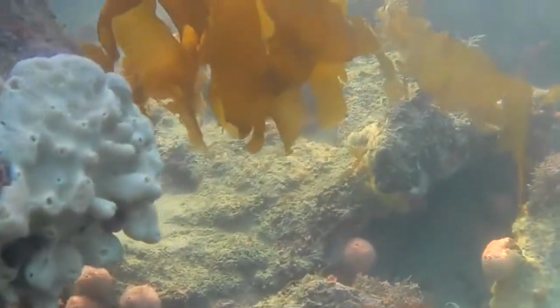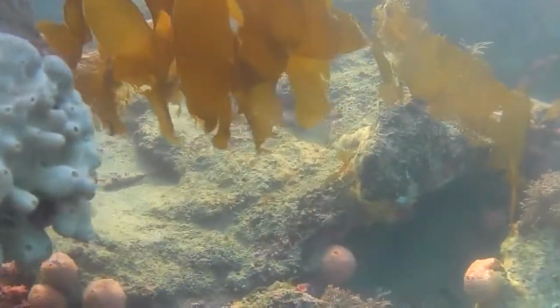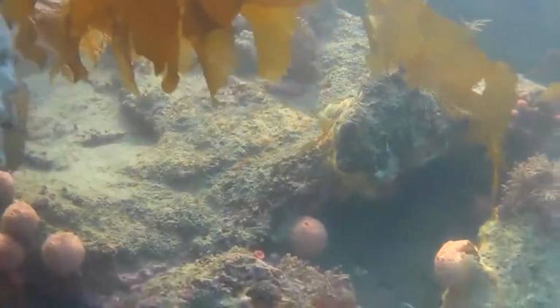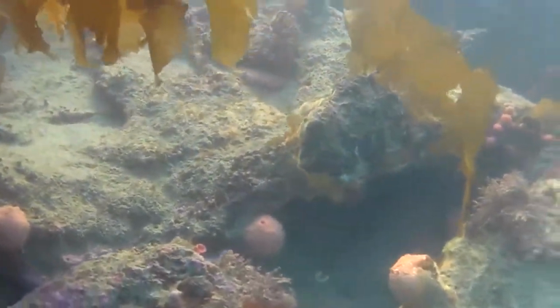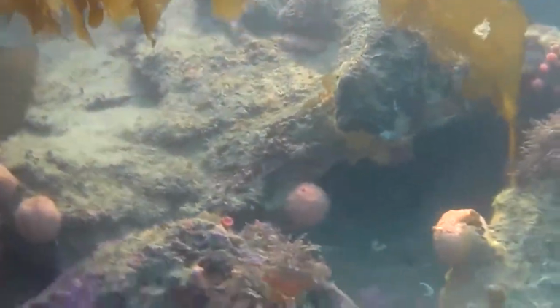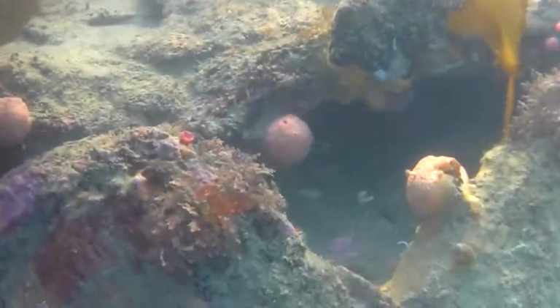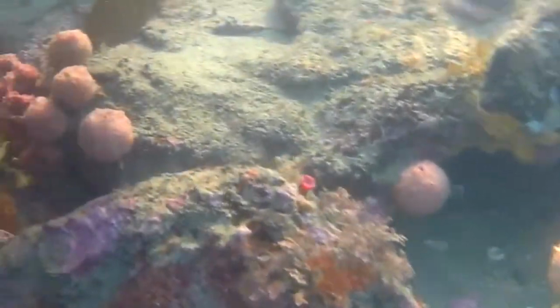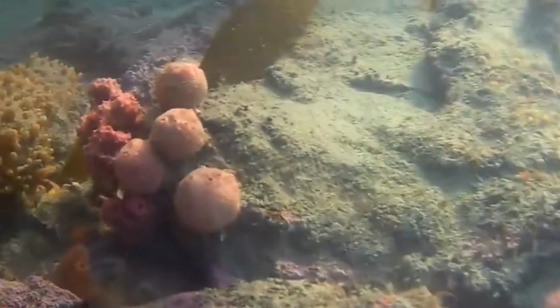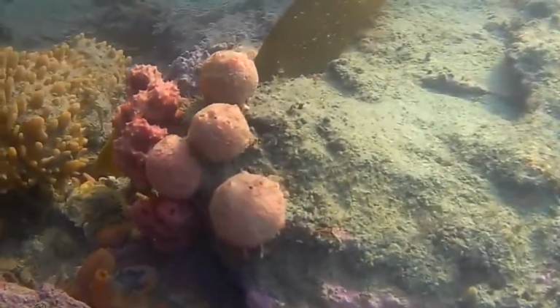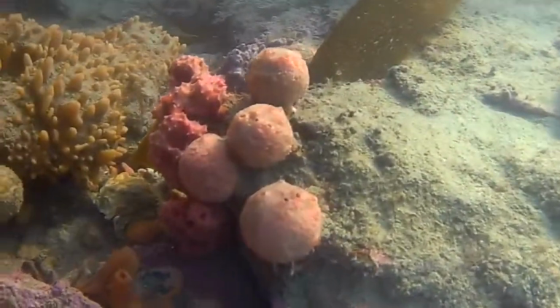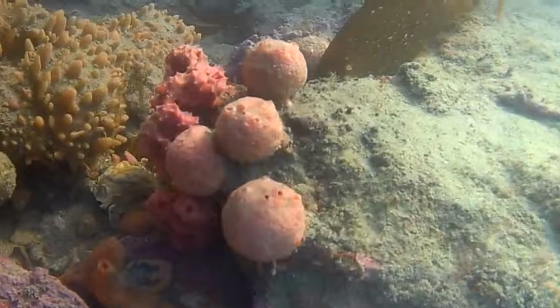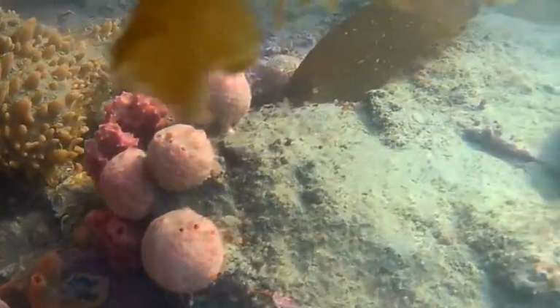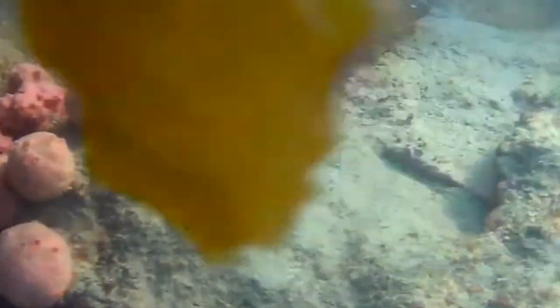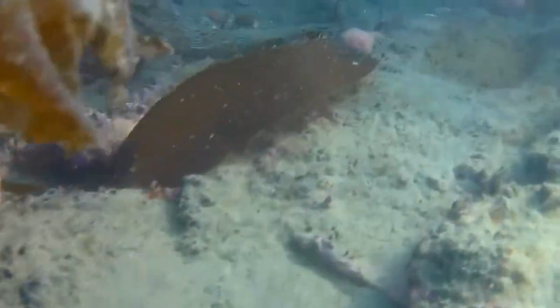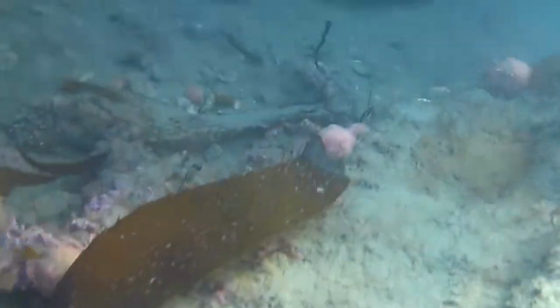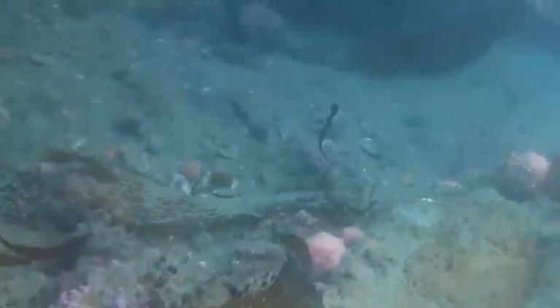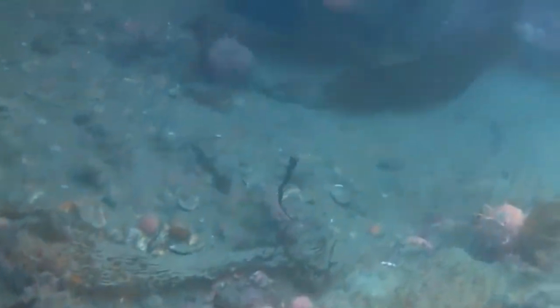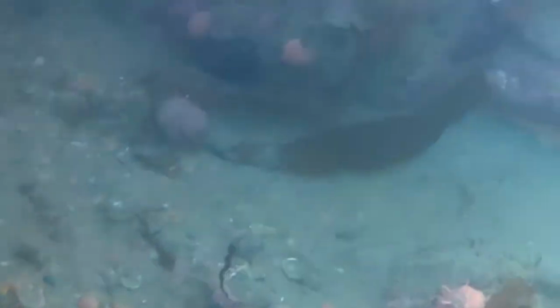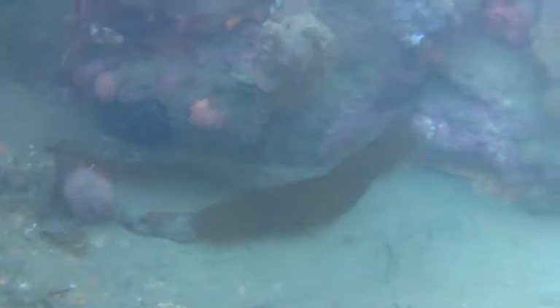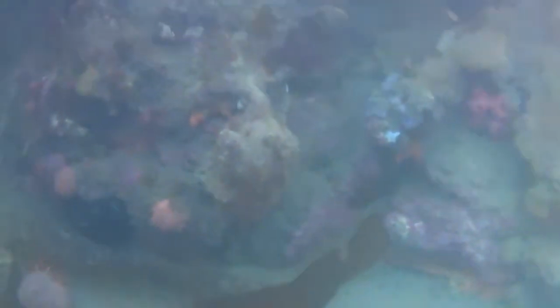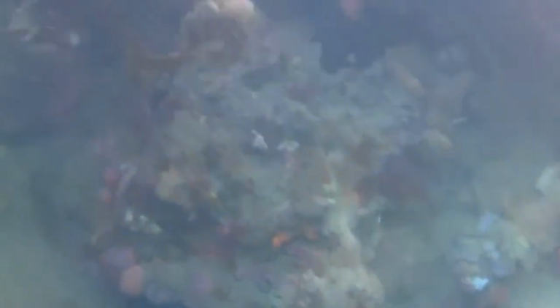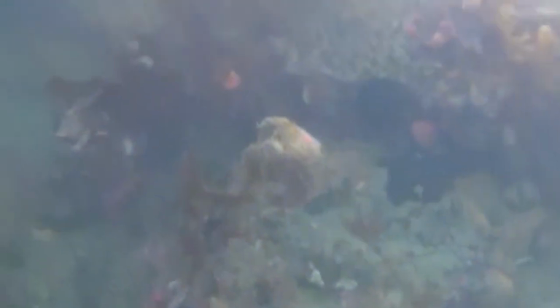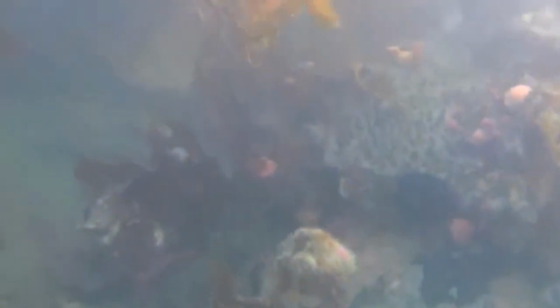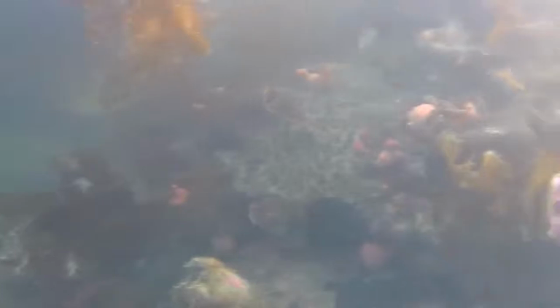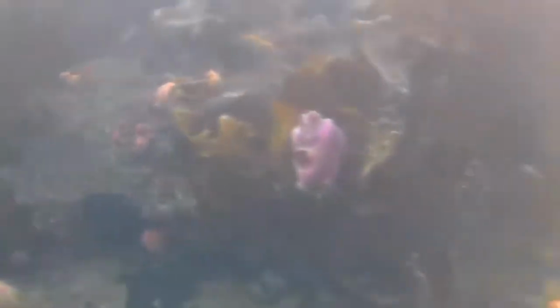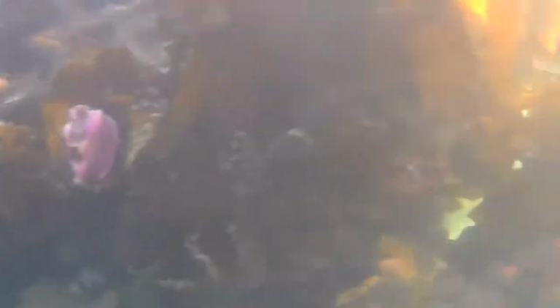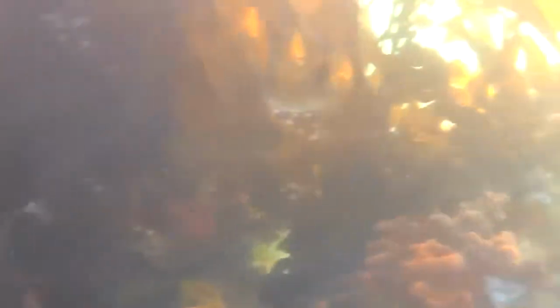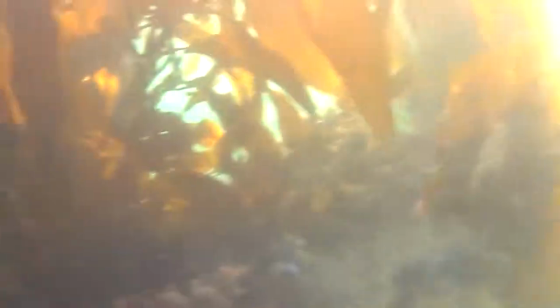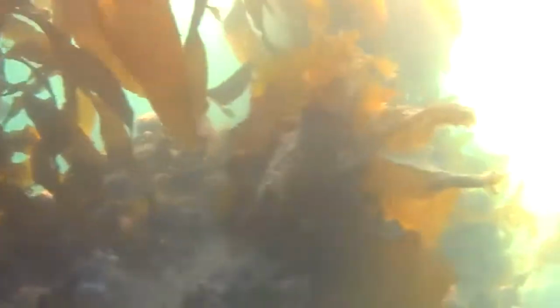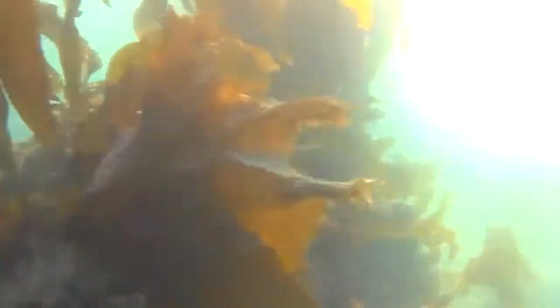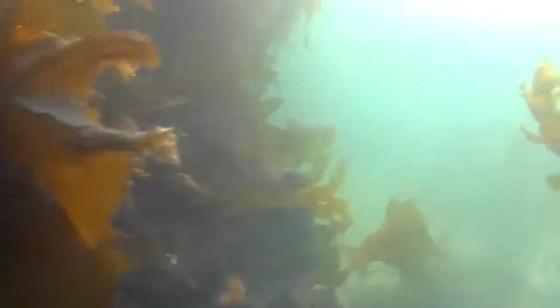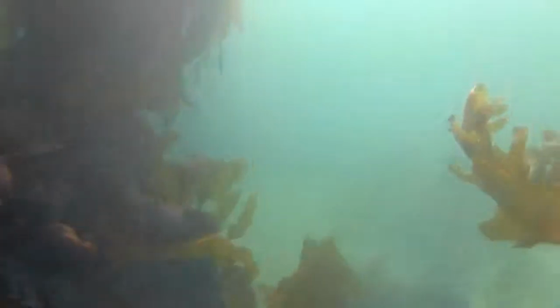And you'll notice everywhere as well, there's a lot of these sort of orangey, redy, golf ball-y sponges around as well. They're quite interesting. They're very soft. I imagine you could rip them off if you wanted and play ball with them.